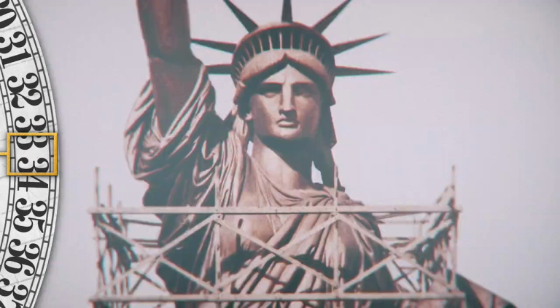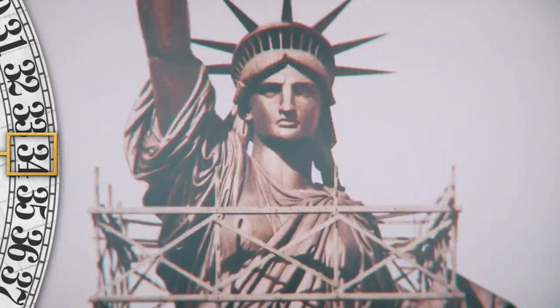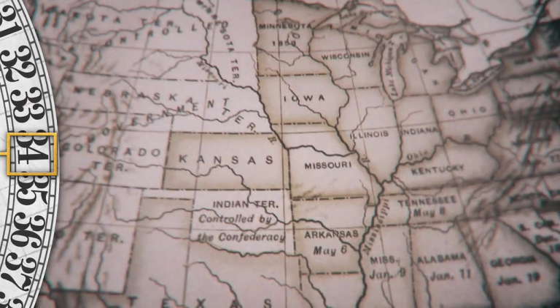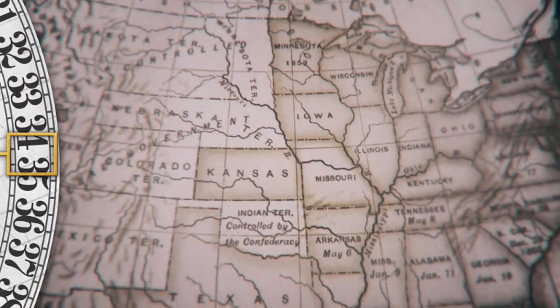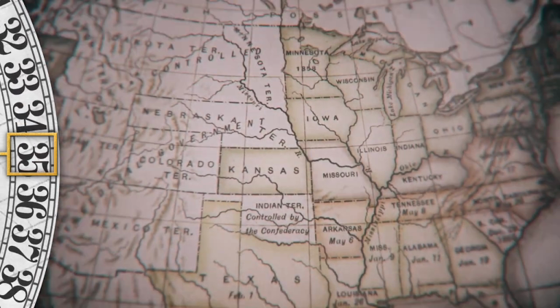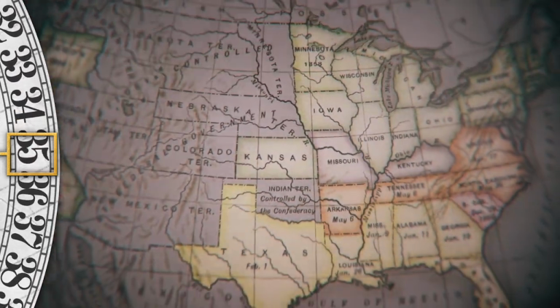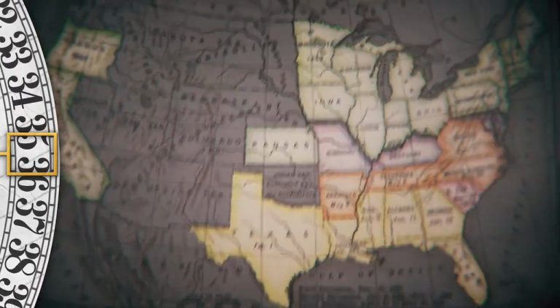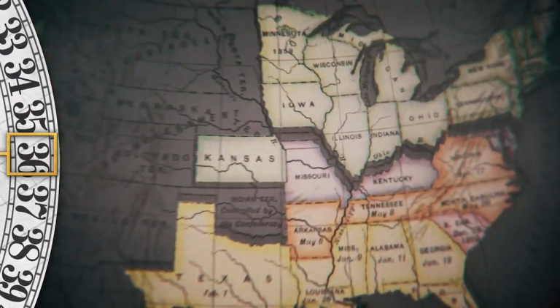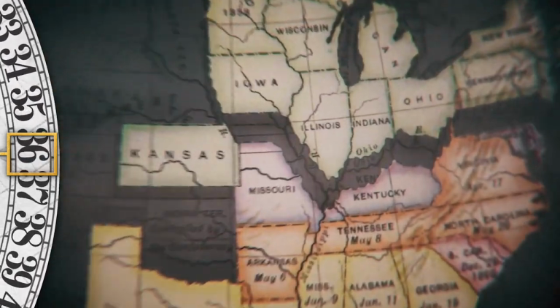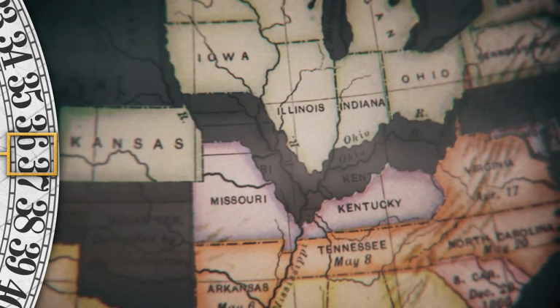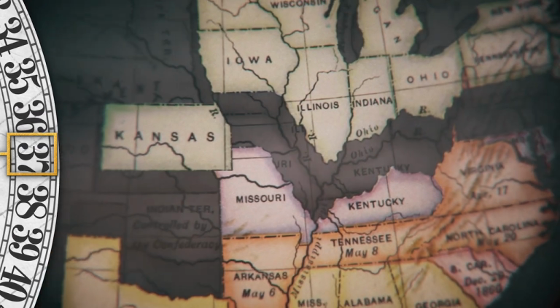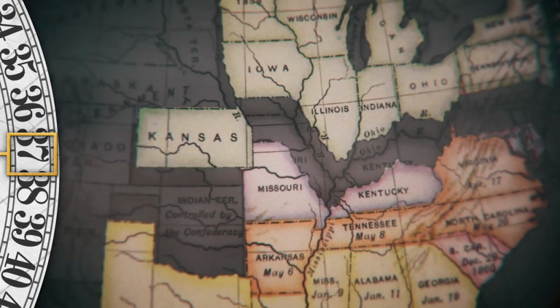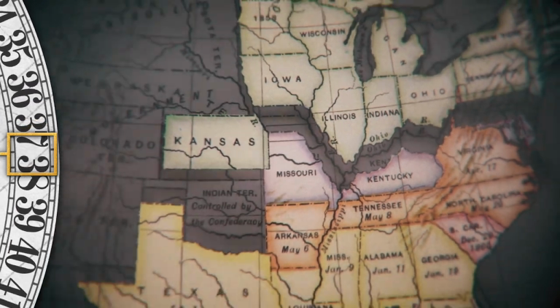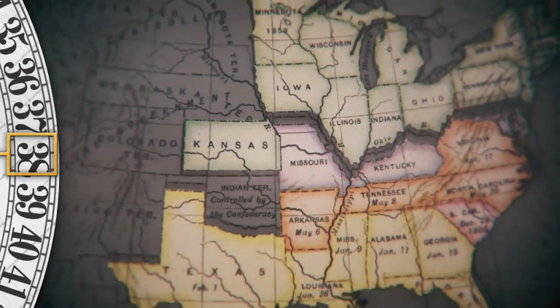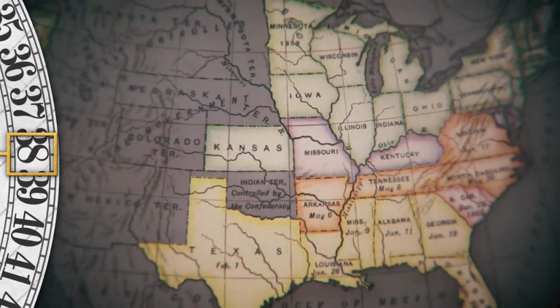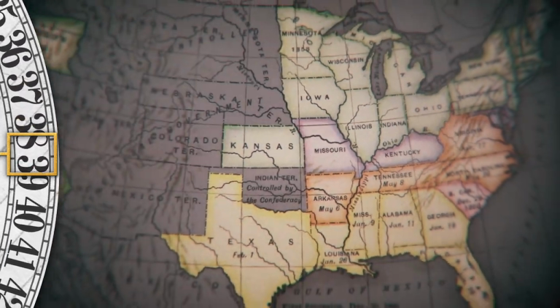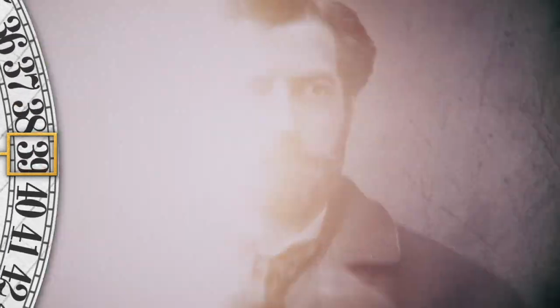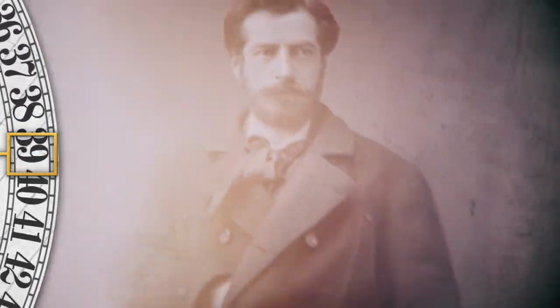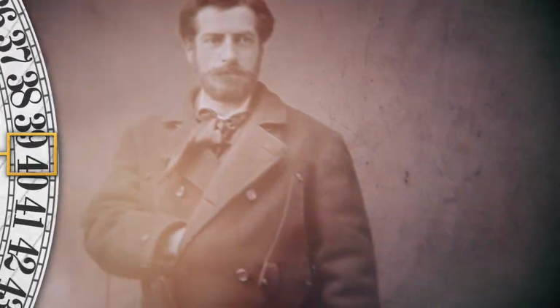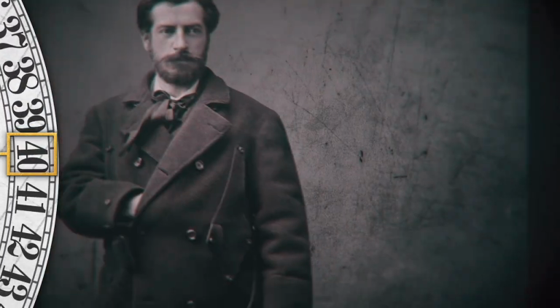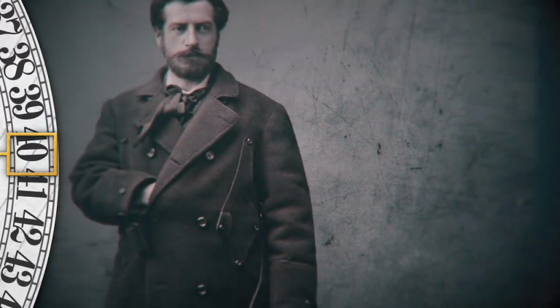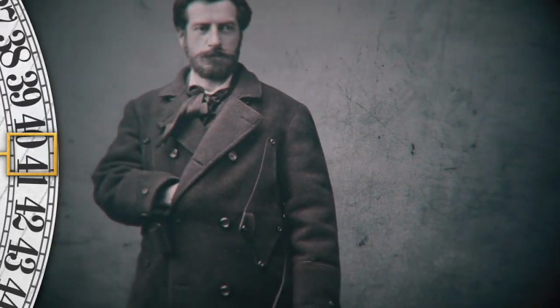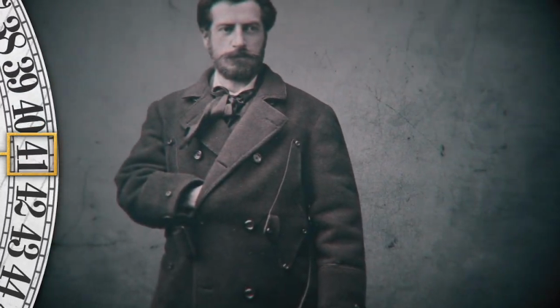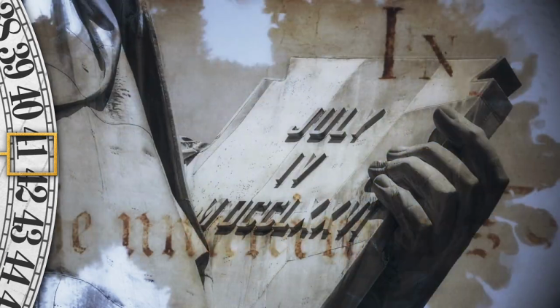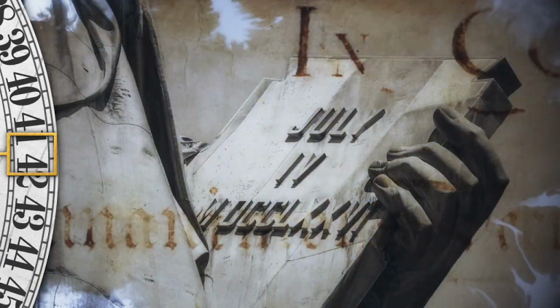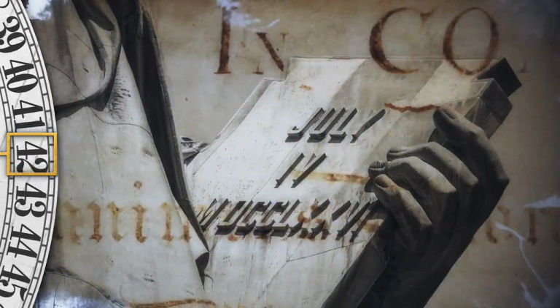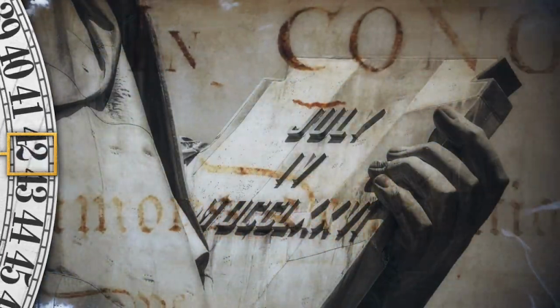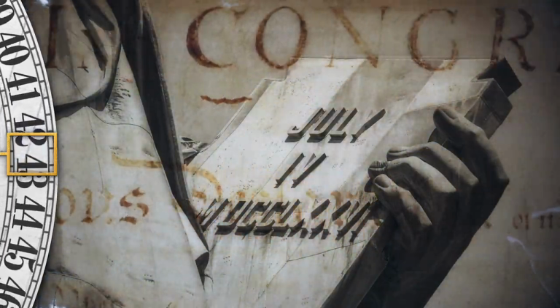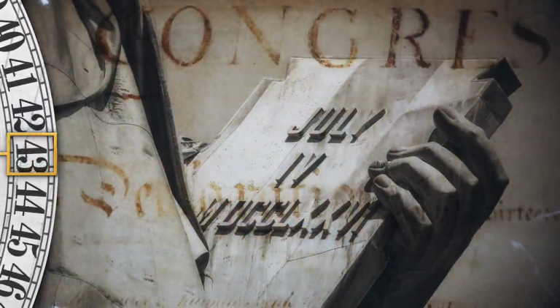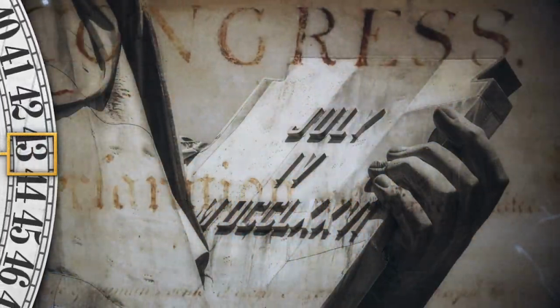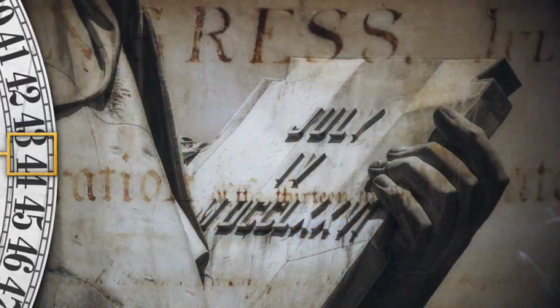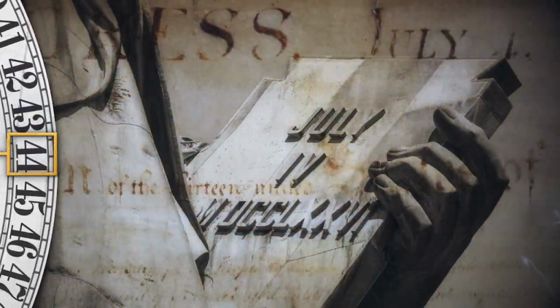But this raised concerns with some Americans, who did not want the statue to open old wounds. Reluctantly, Bartholdi agreed that a tablet to represent the Declaration of Independence would be held prominently.